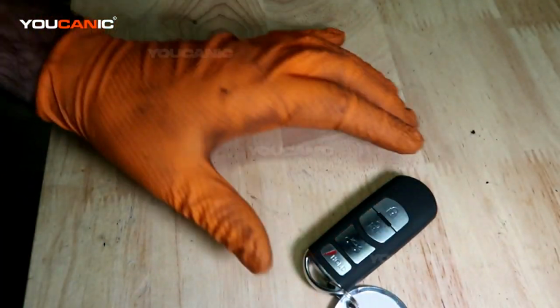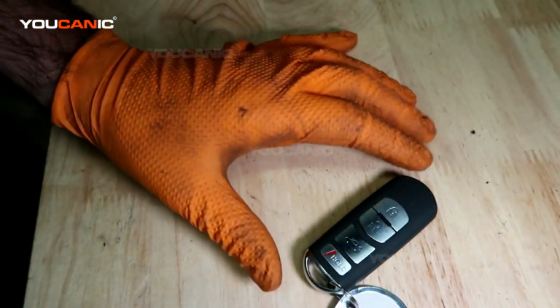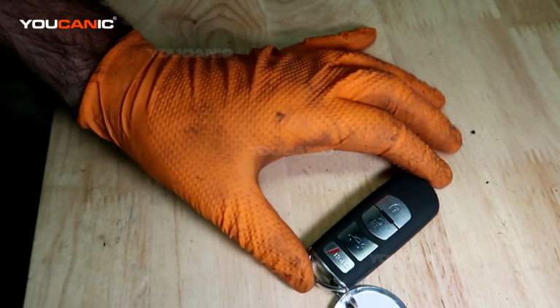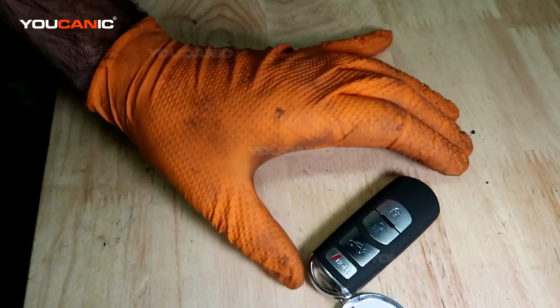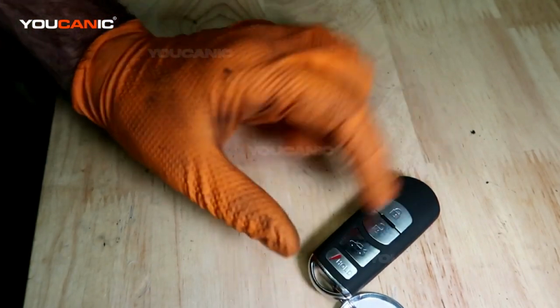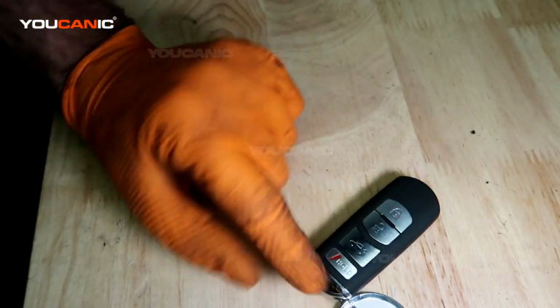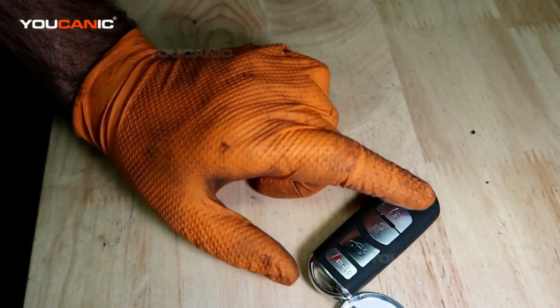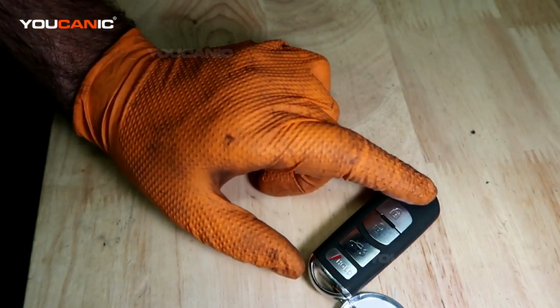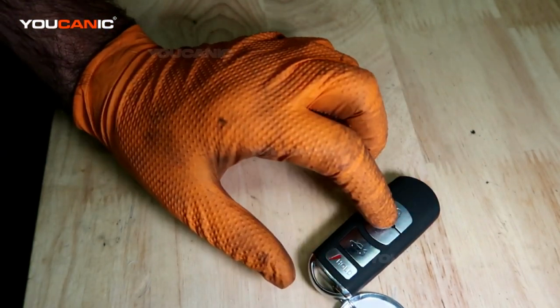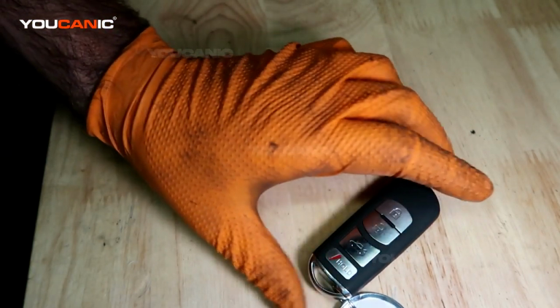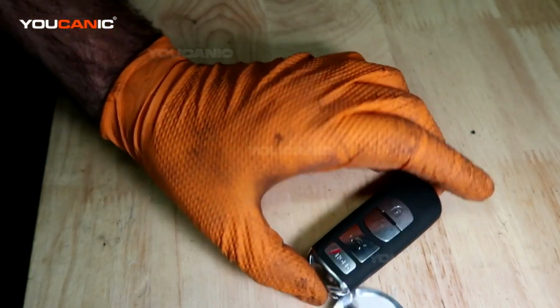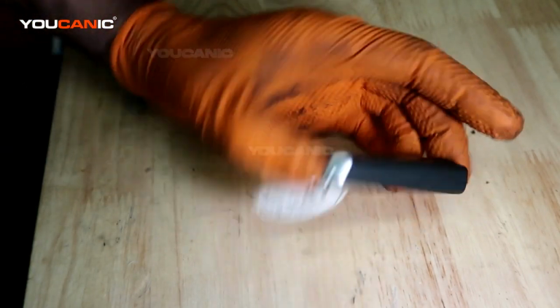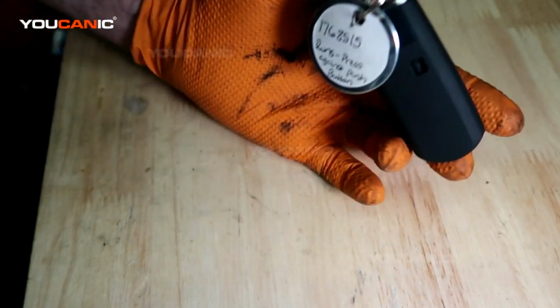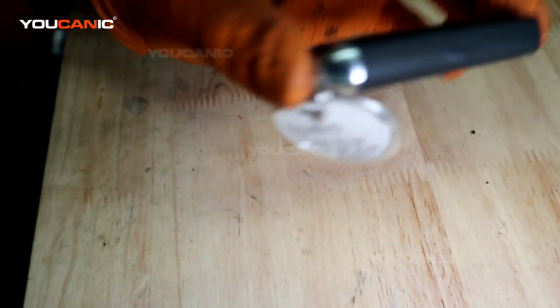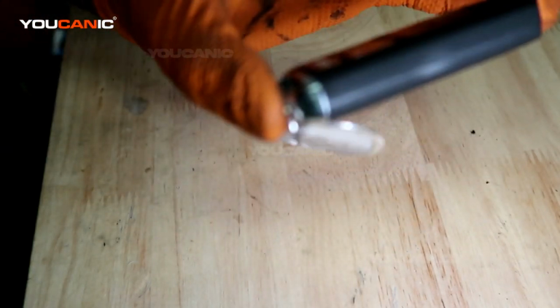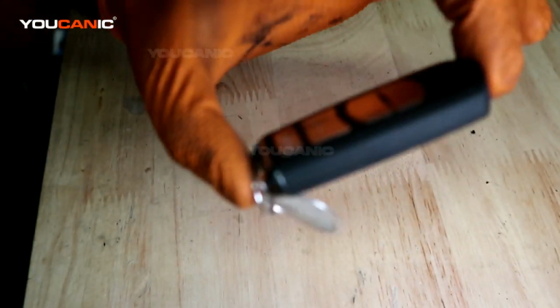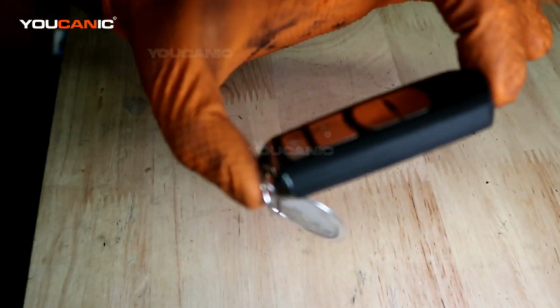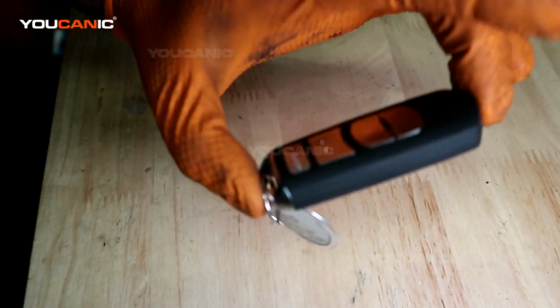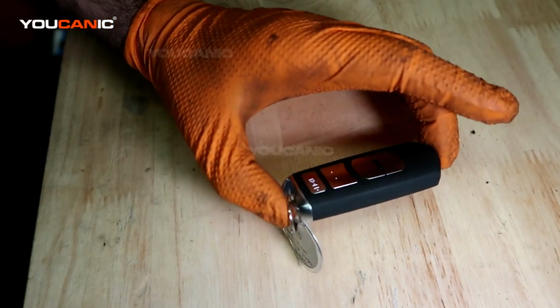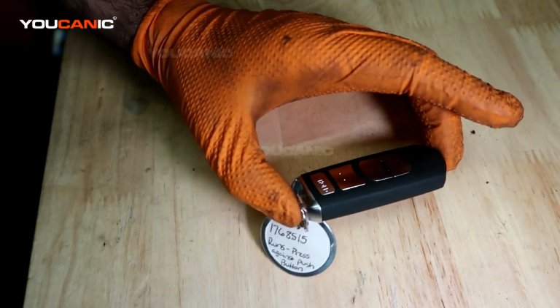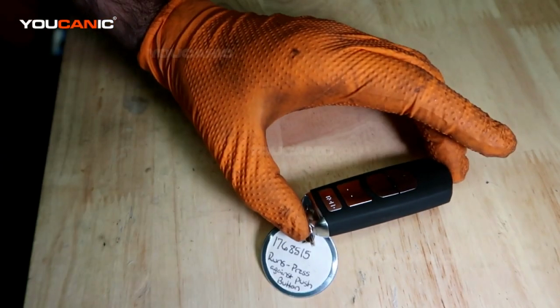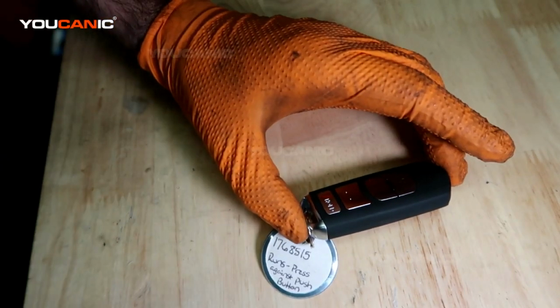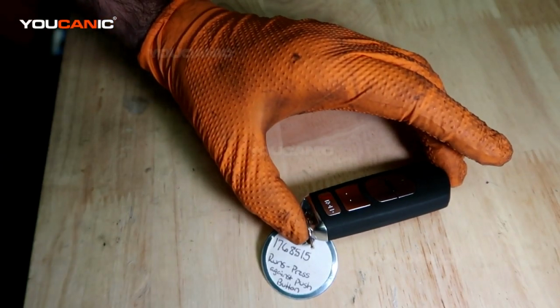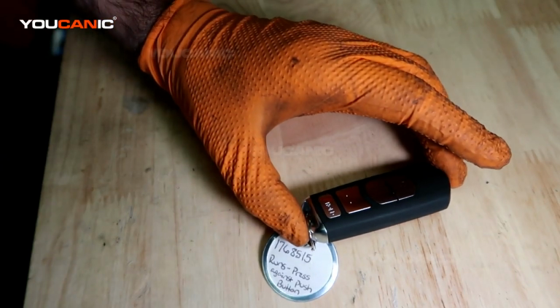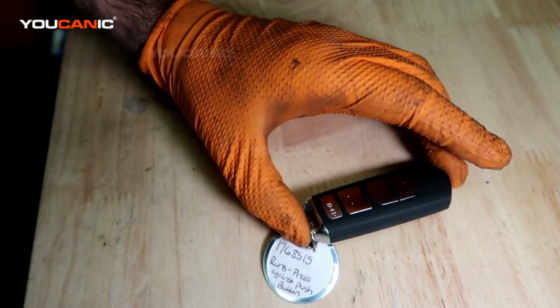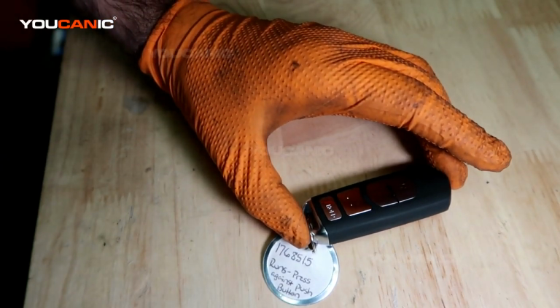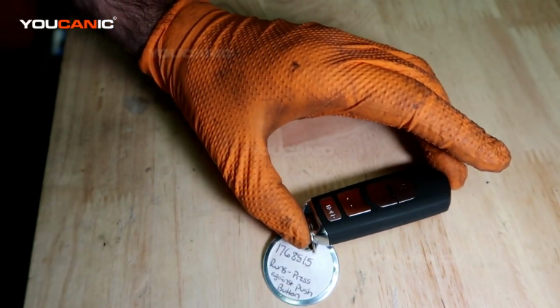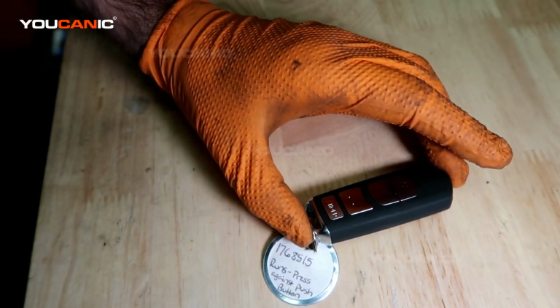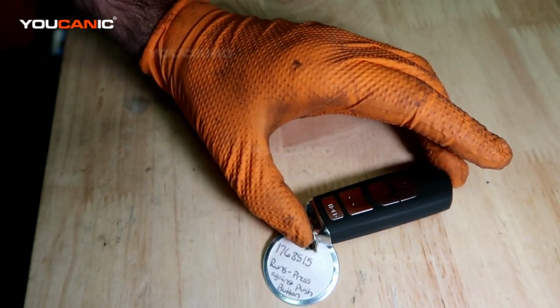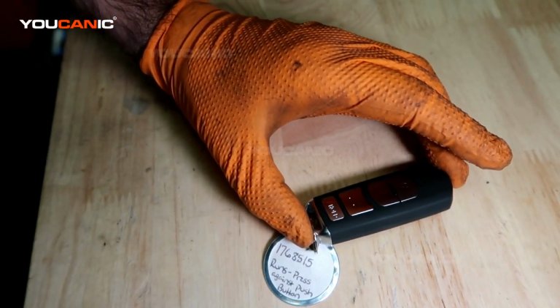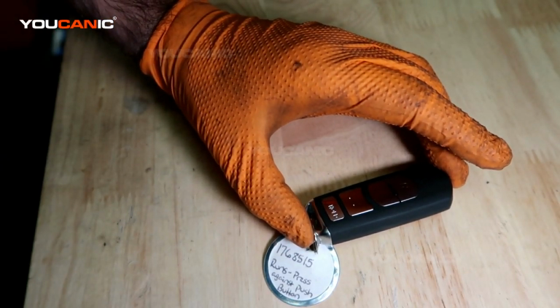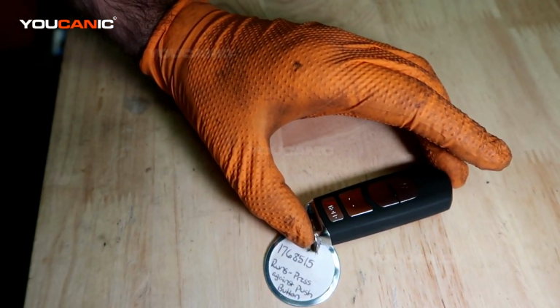That's how you would change your key fob battery if you have a key fob that looks like this and a Mazda. Thanks for watching Youcanic, where you can be the mechanic.